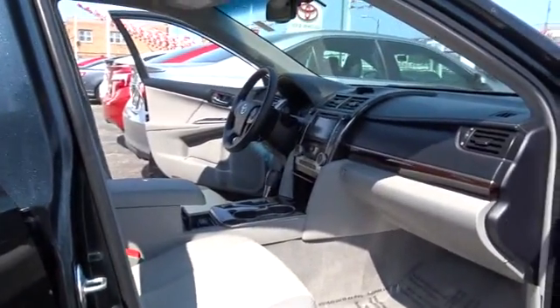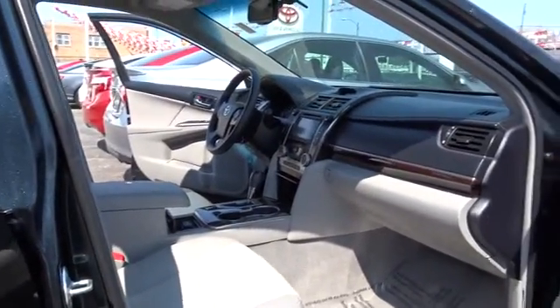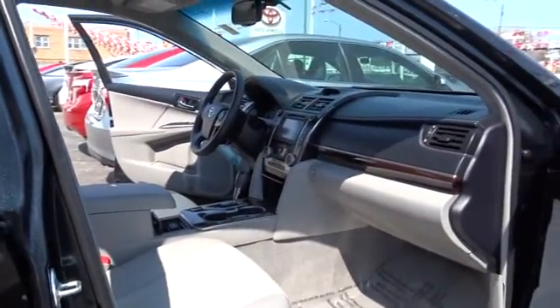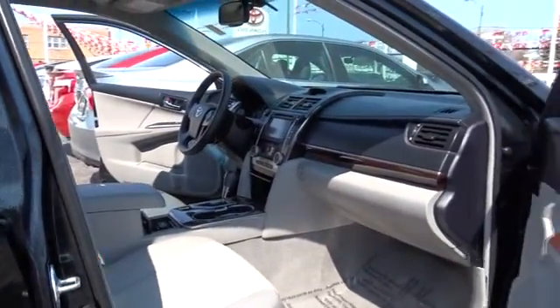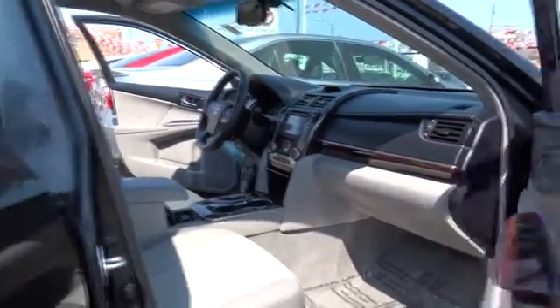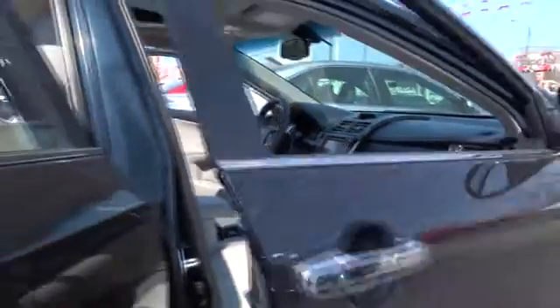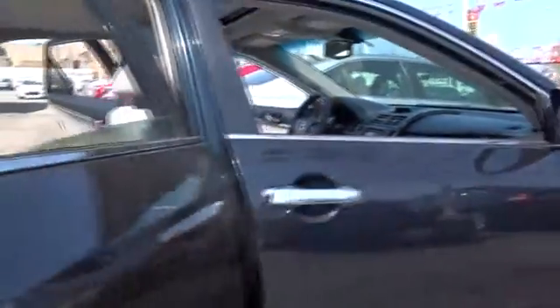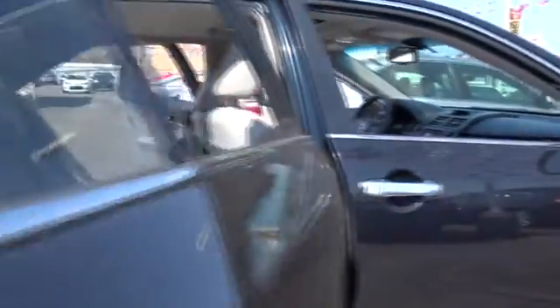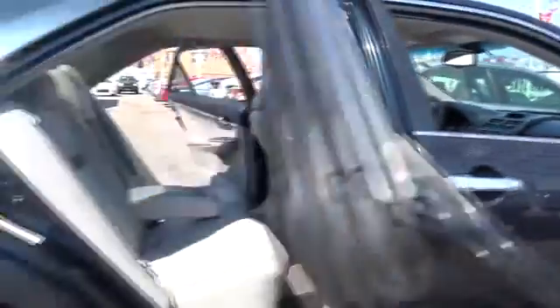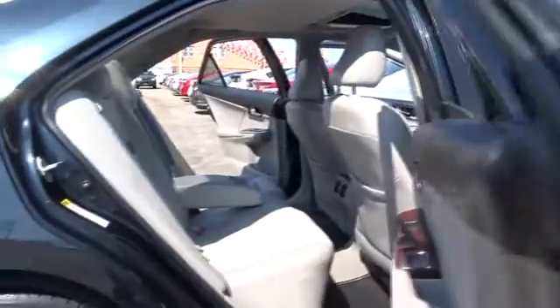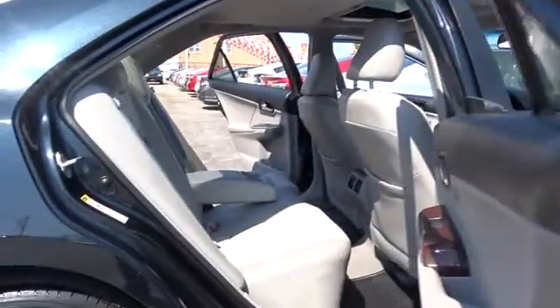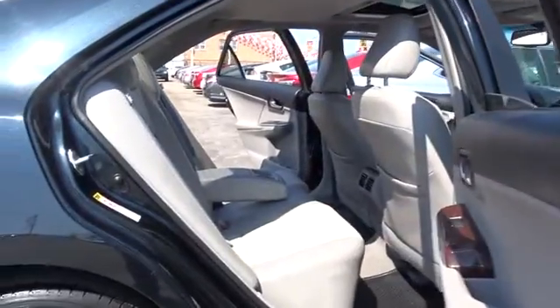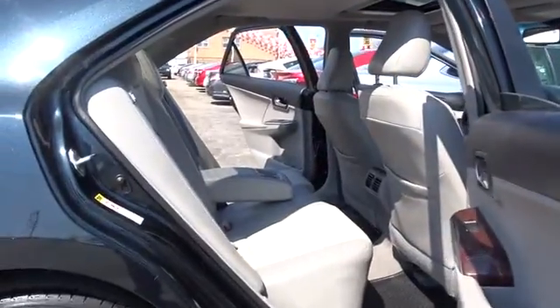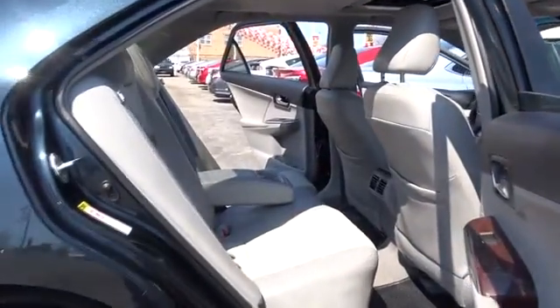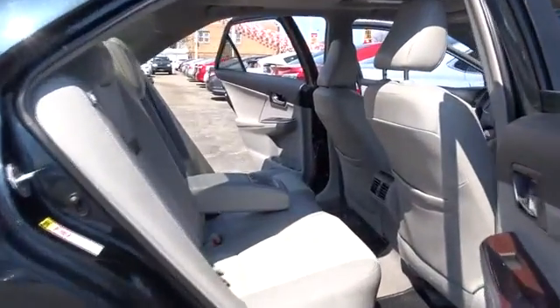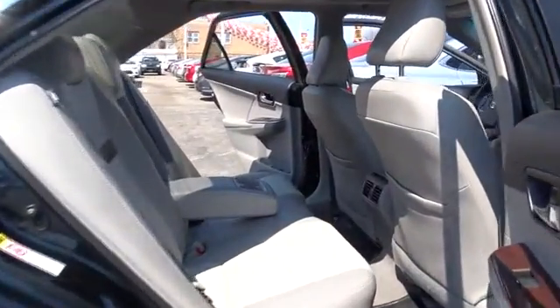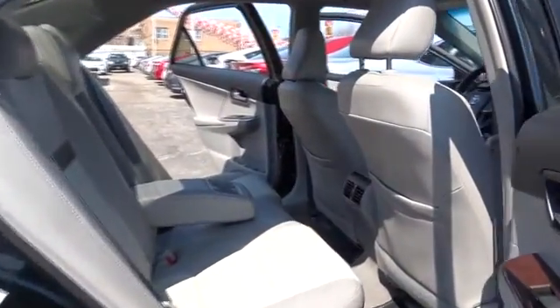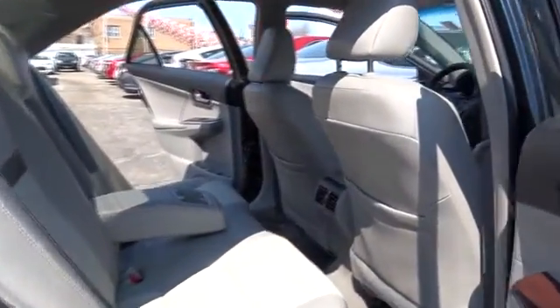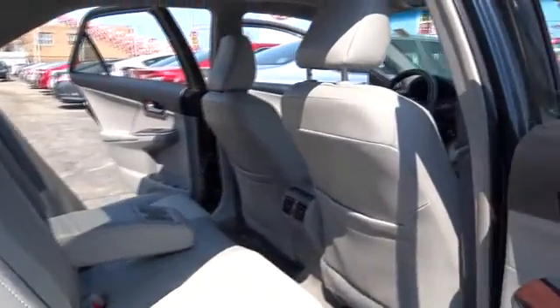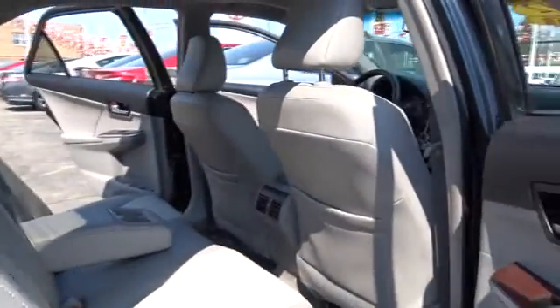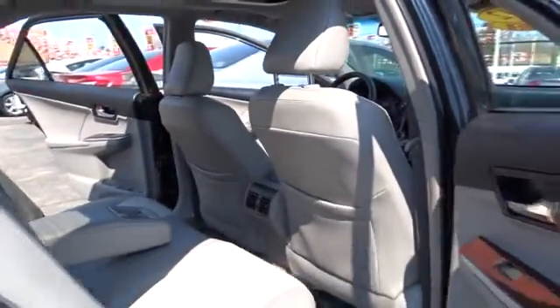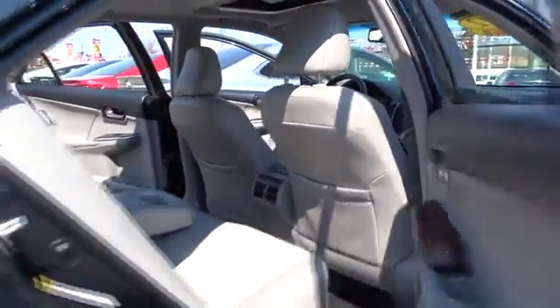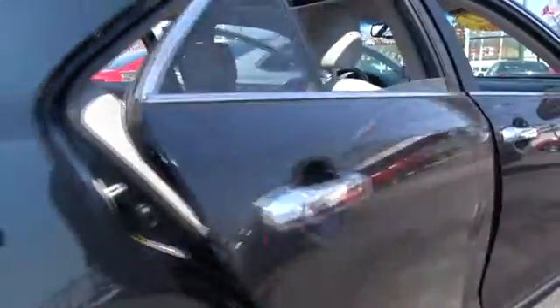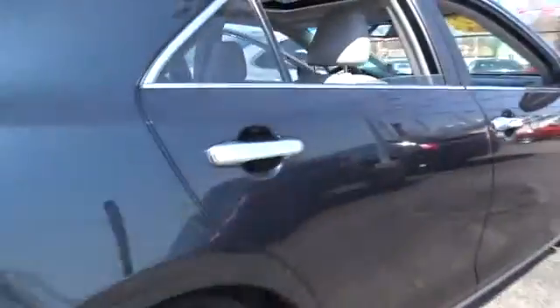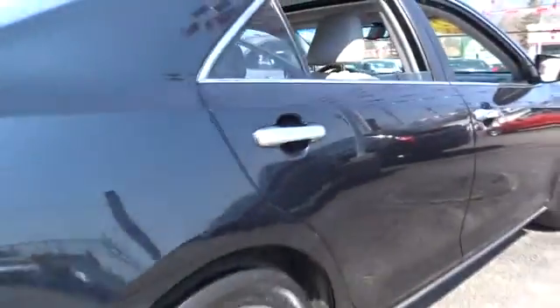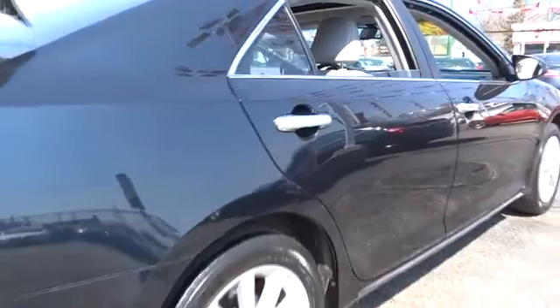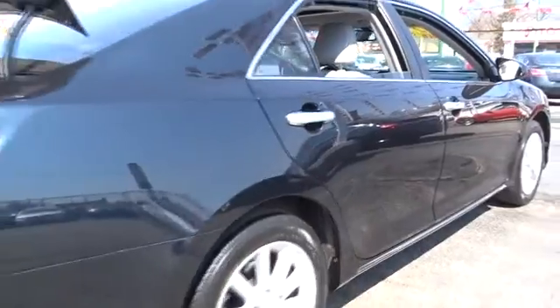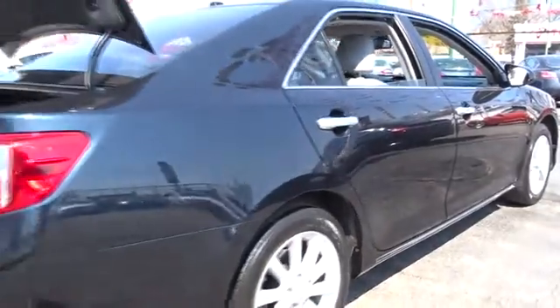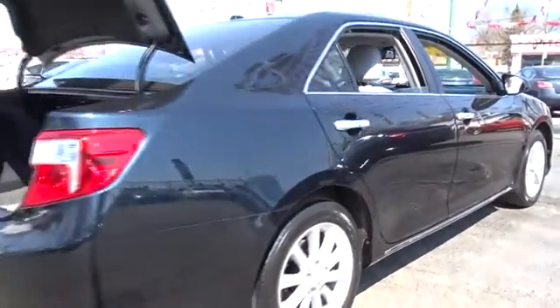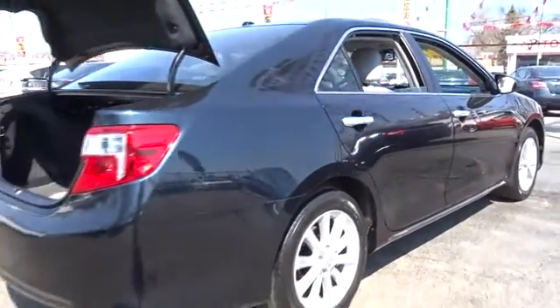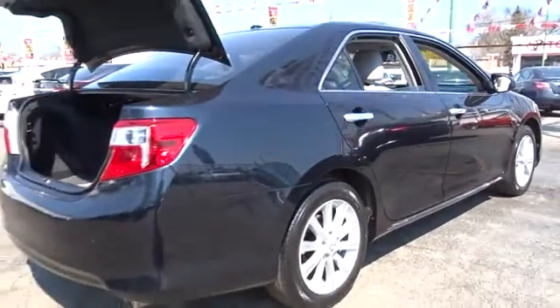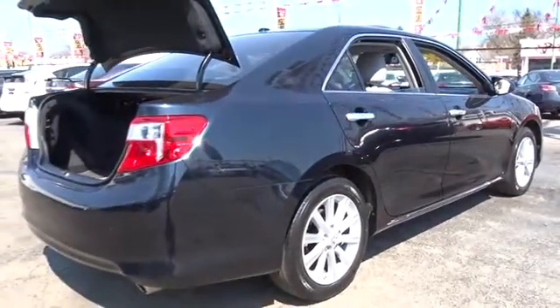Stability control. Traction control. Anti-lock braking system. Keyless entry. Steering wheel audio controls. Bluetooth. Leather wrapped steering wheel.